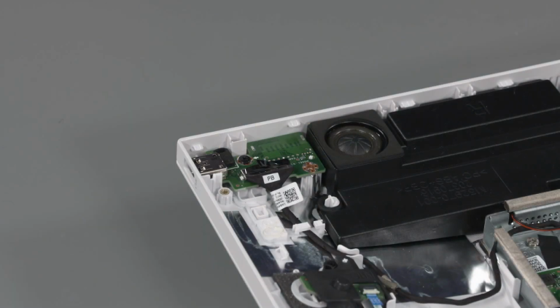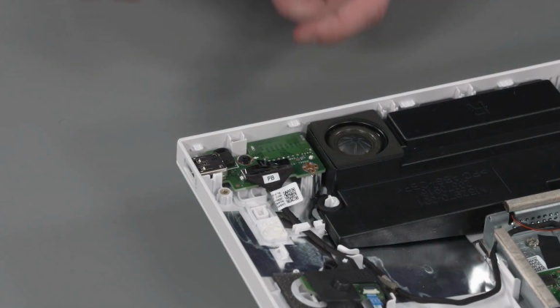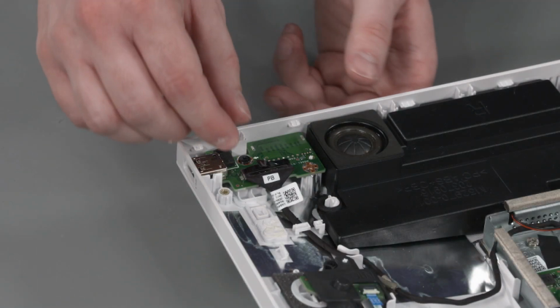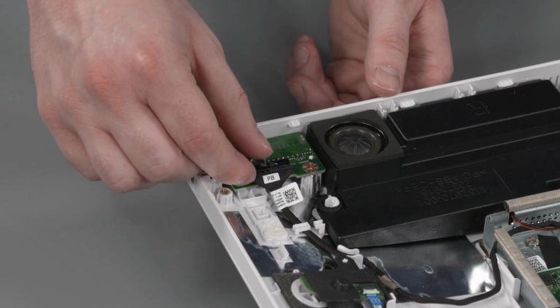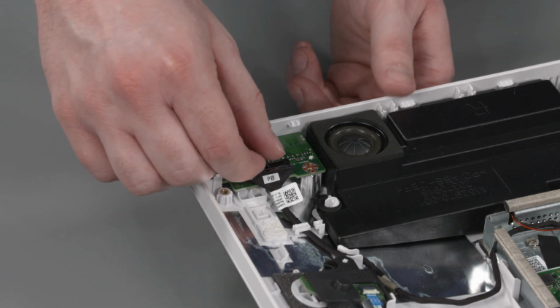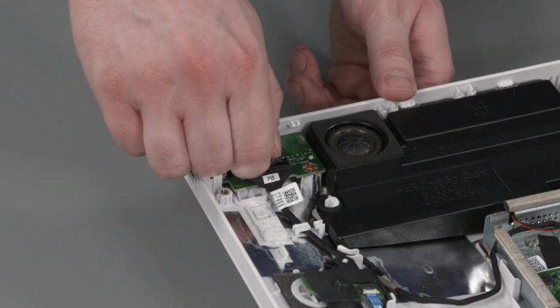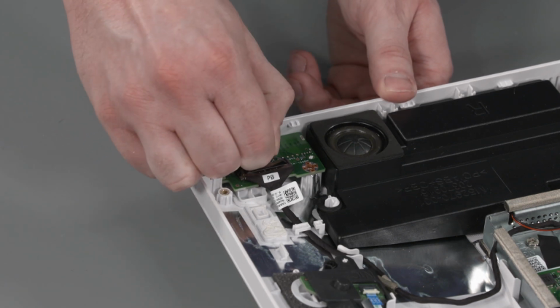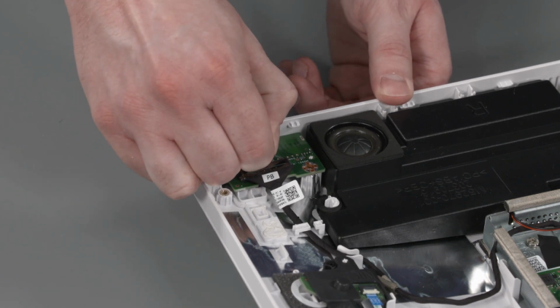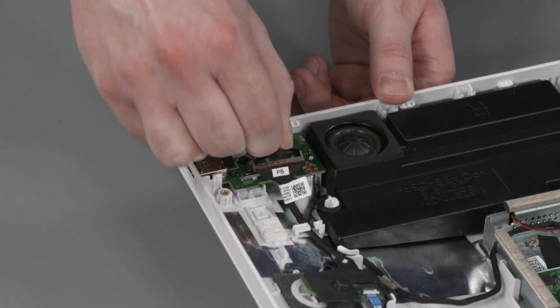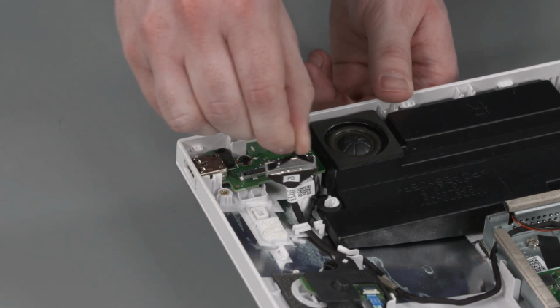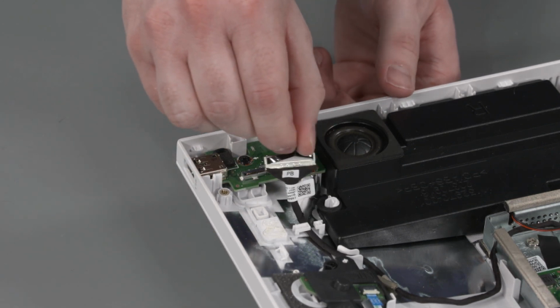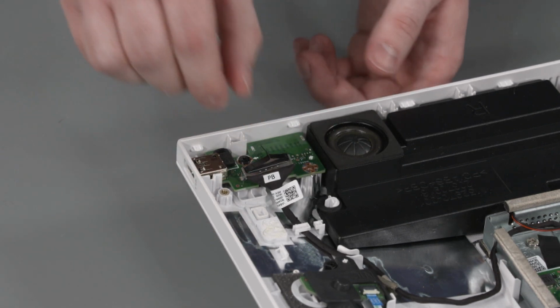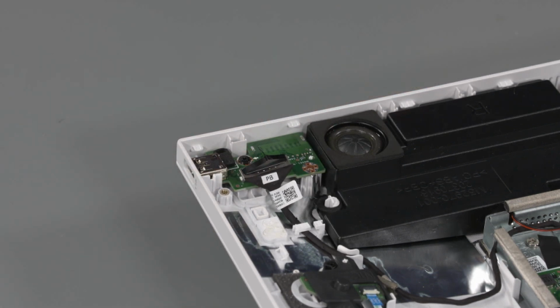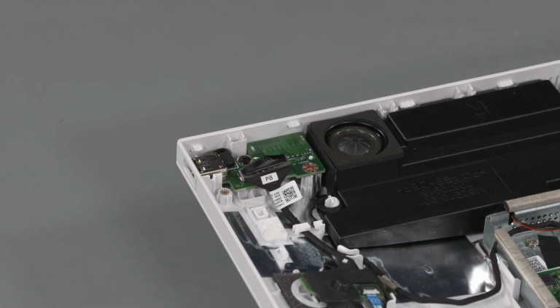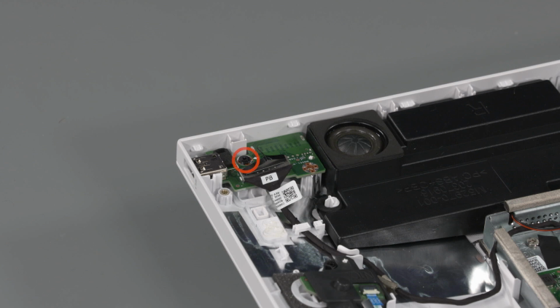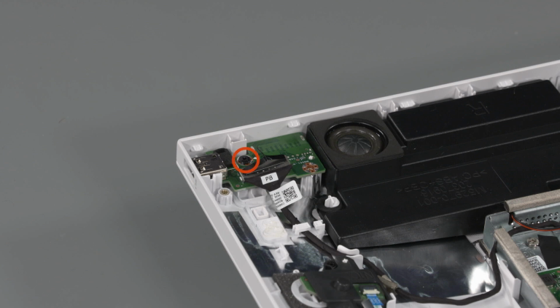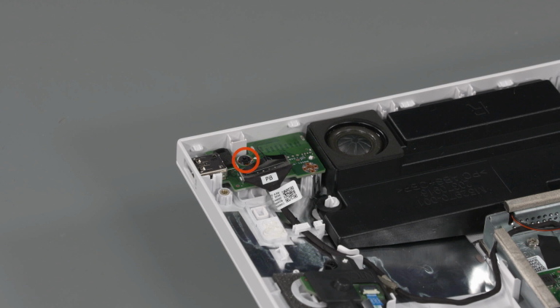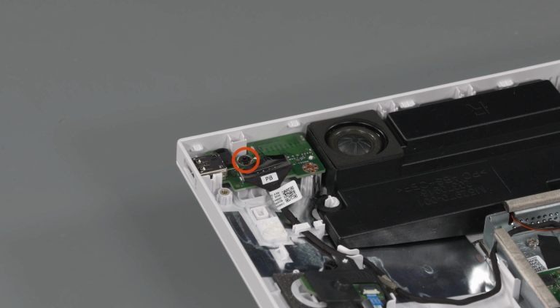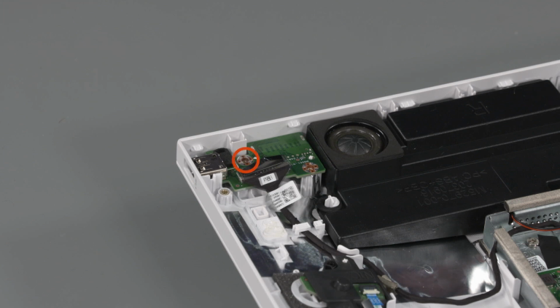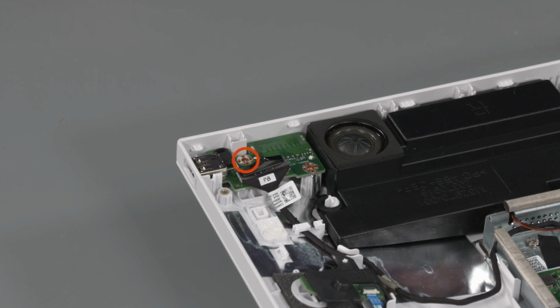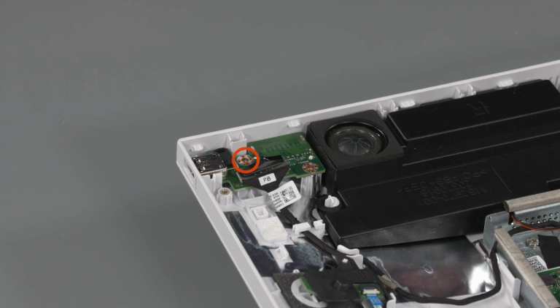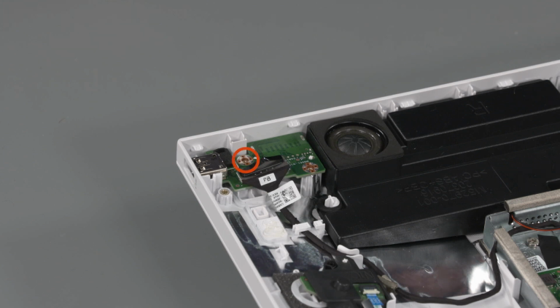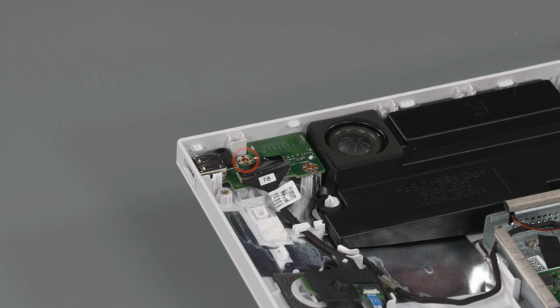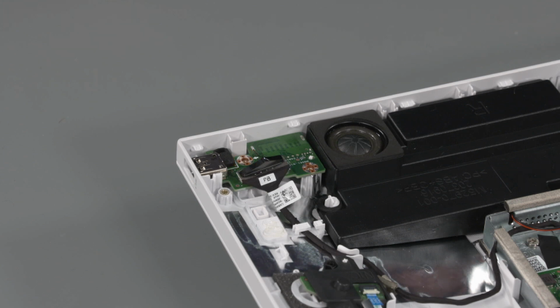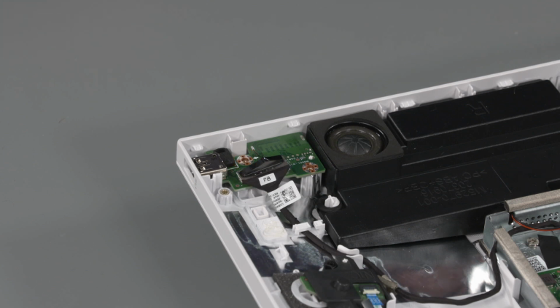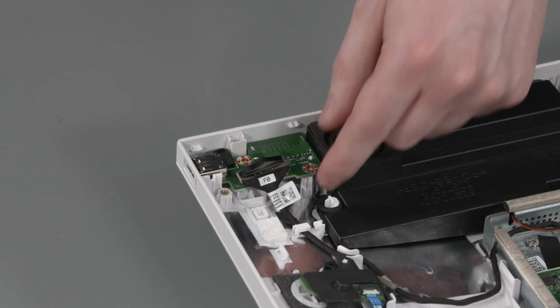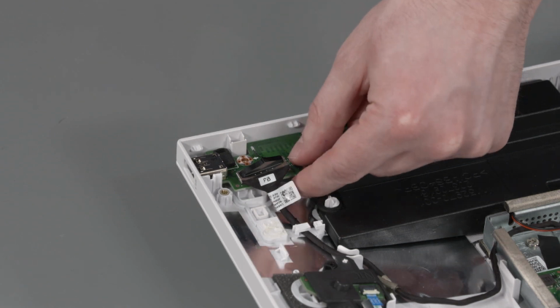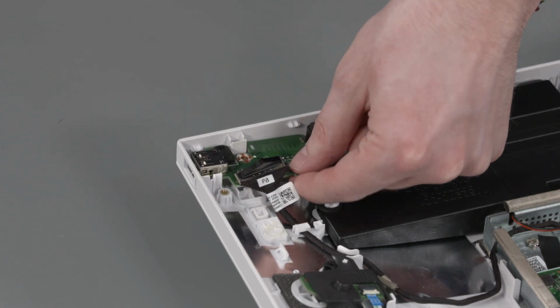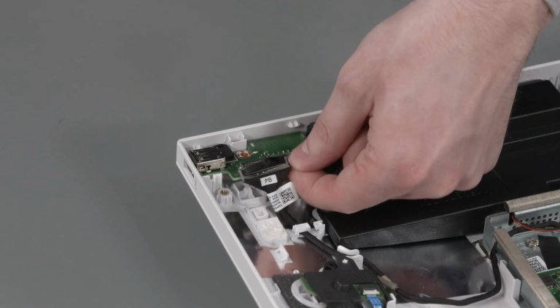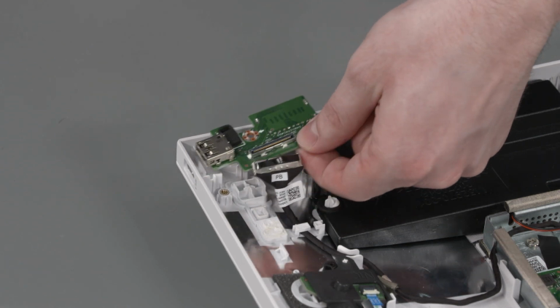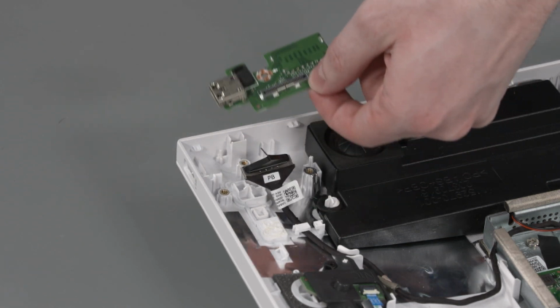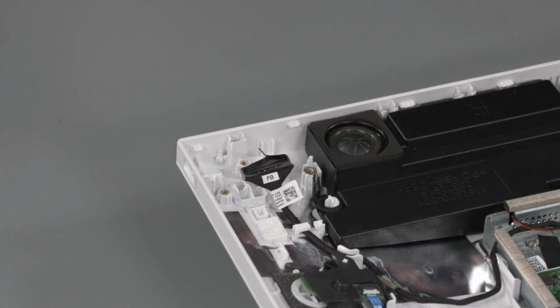Removal: Disconnect the power button board cable from the power button board. Remove the P2 Phillips-head screw that secures the power button board to the display cover. Lift the power button board off the display cover and remove.